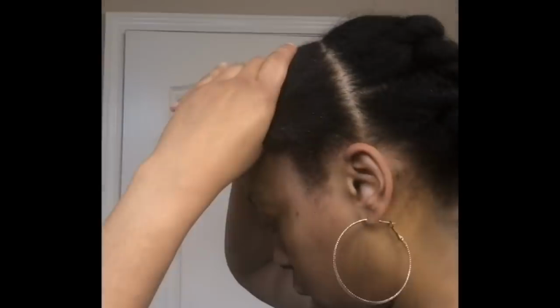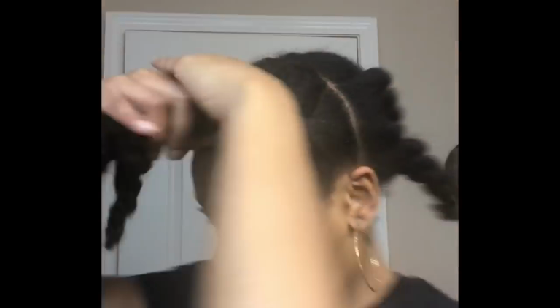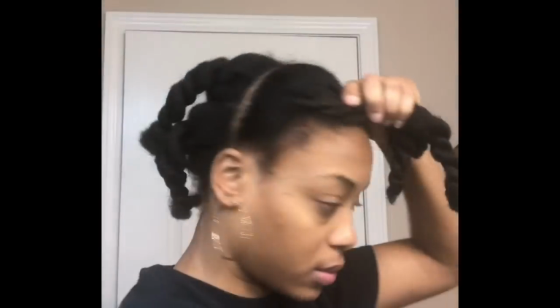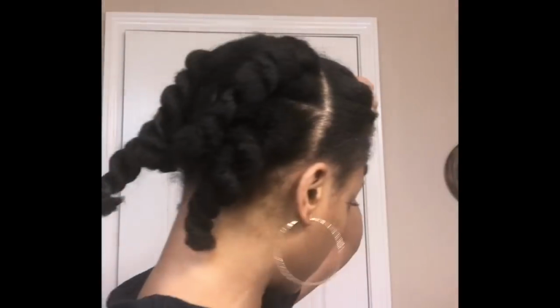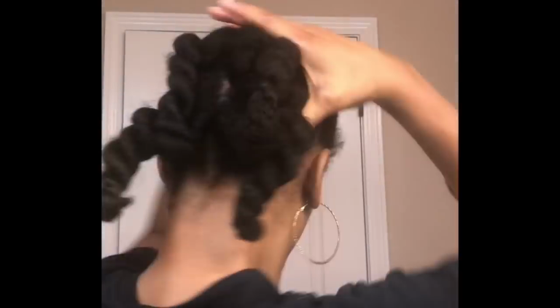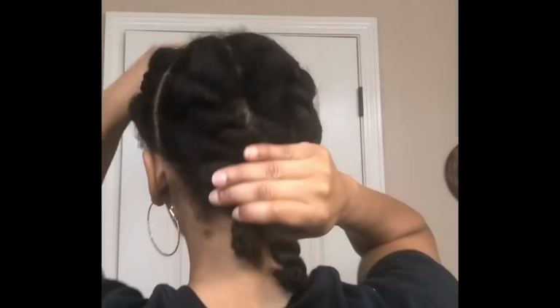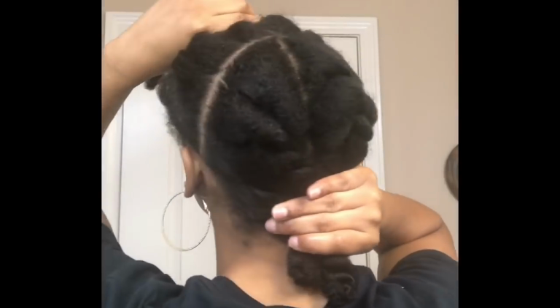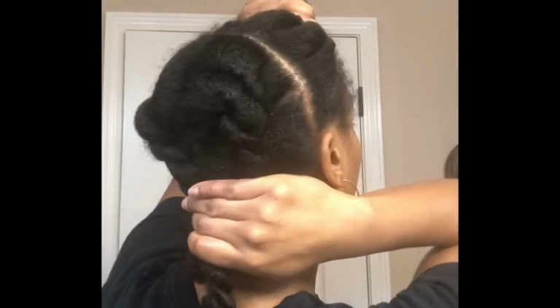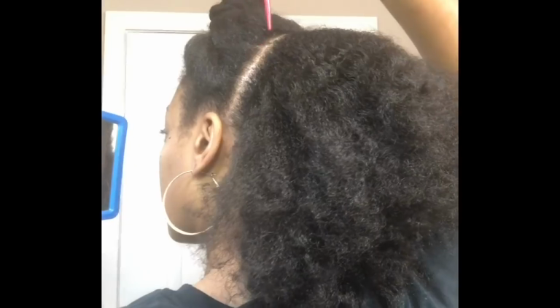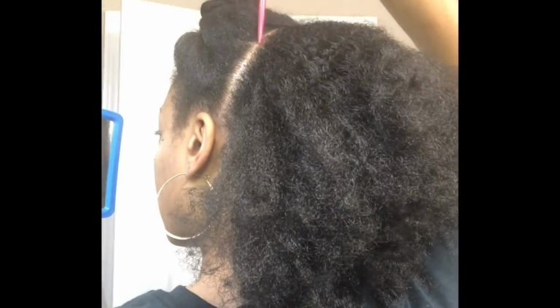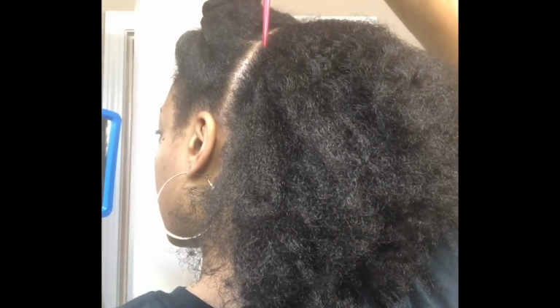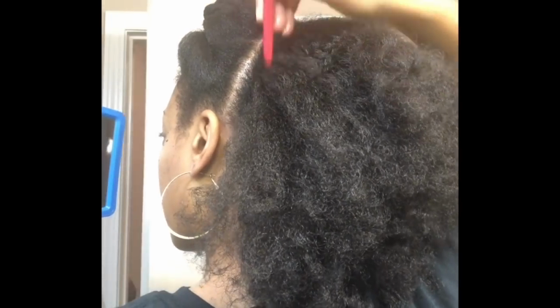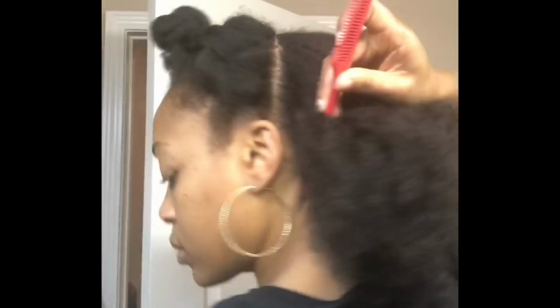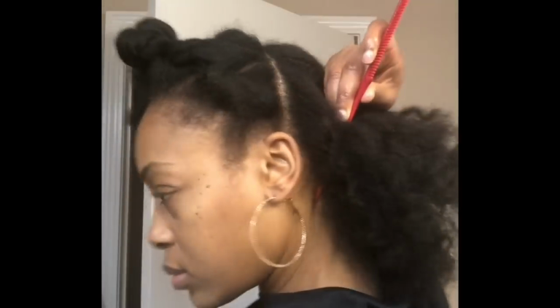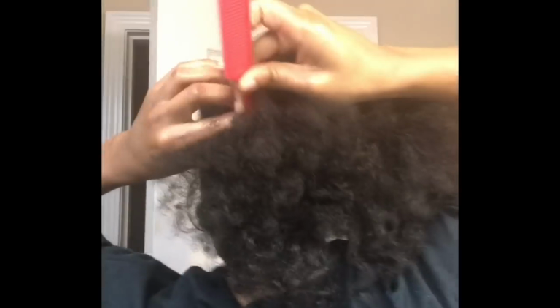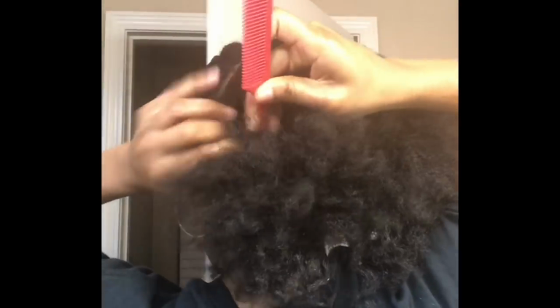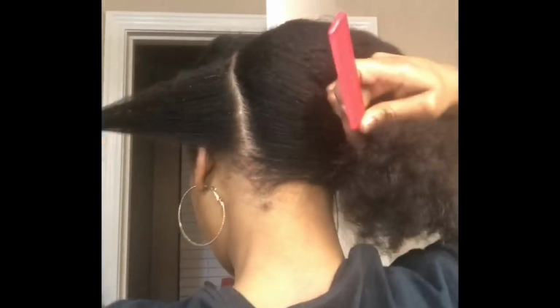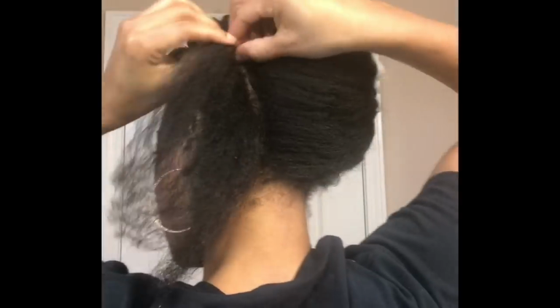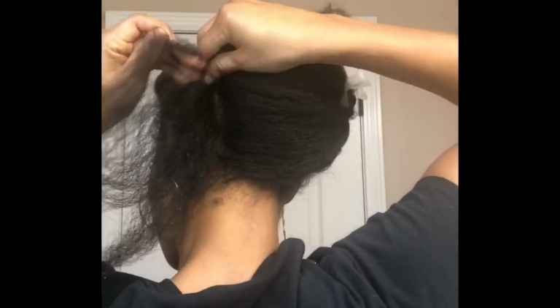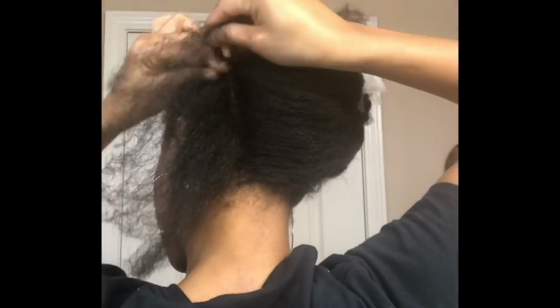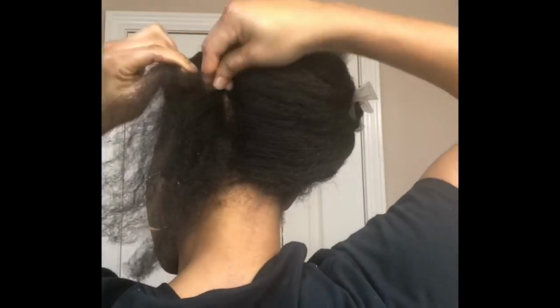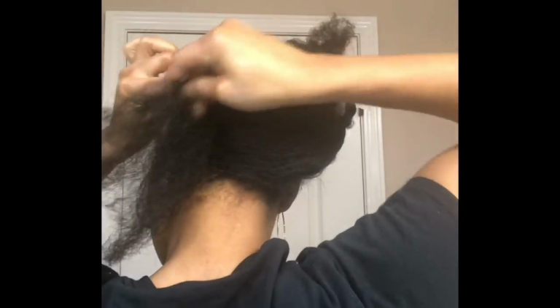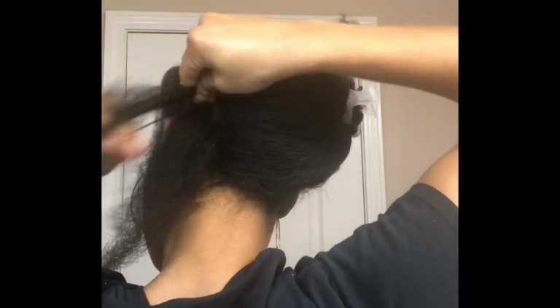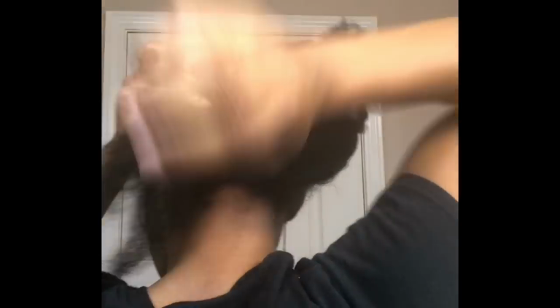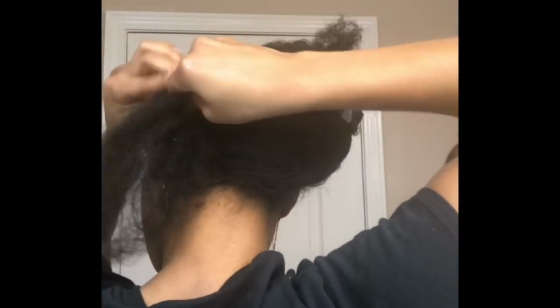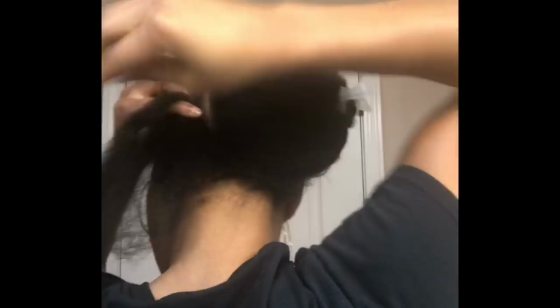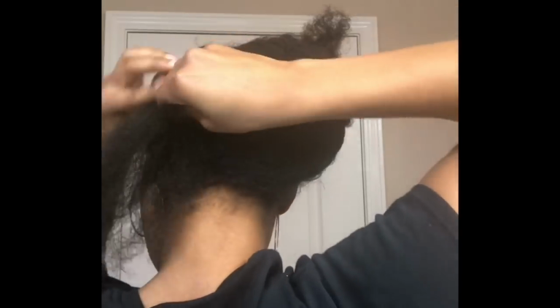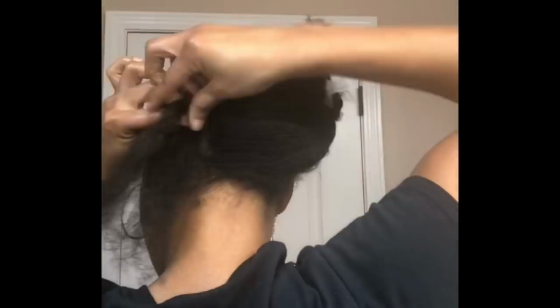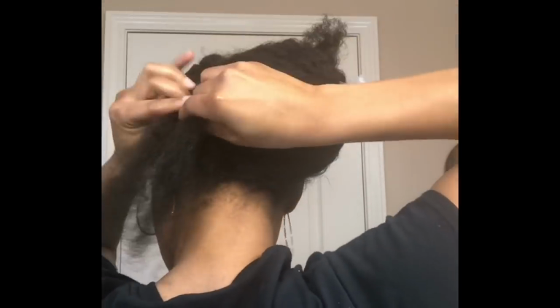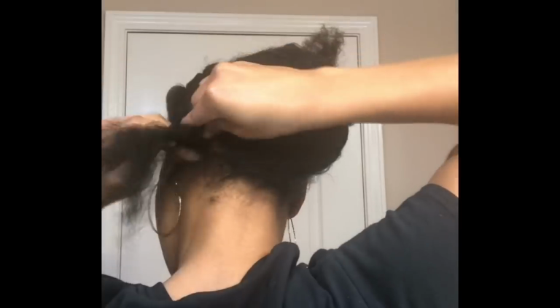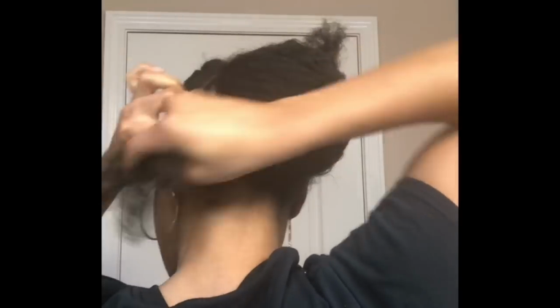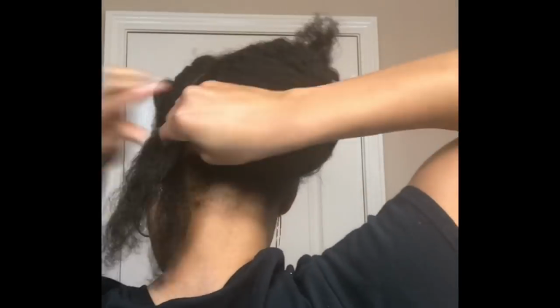First thing I did was part my hair from ear to ear, then I'm going to braid the back only going straight back. Once I'm done with this braid on the left, I'm going to switch over to the right side and do a braid.